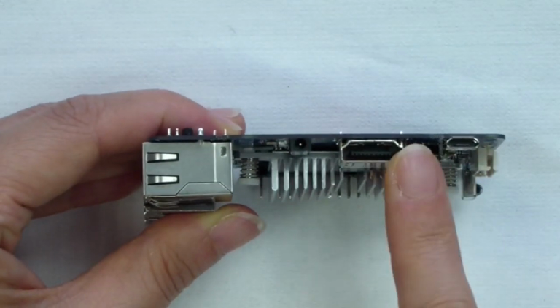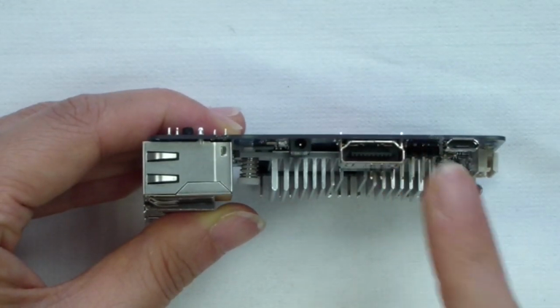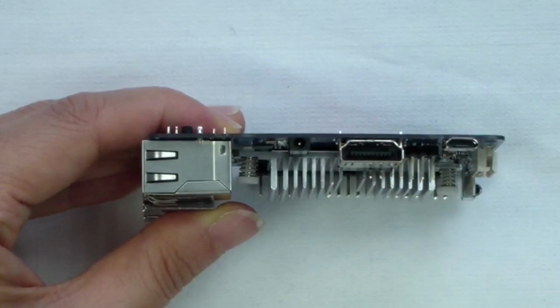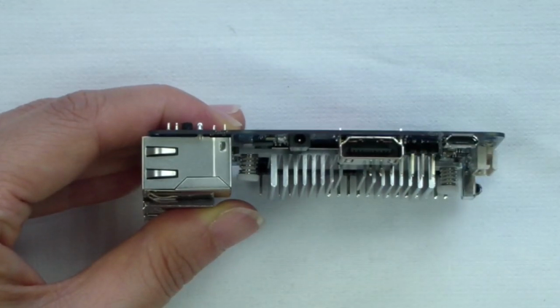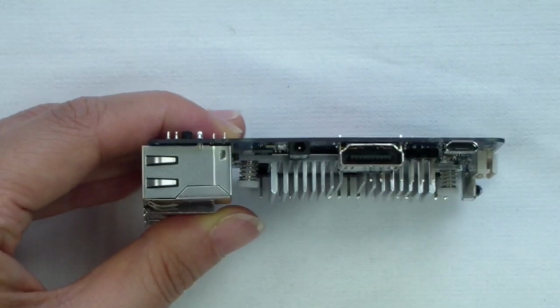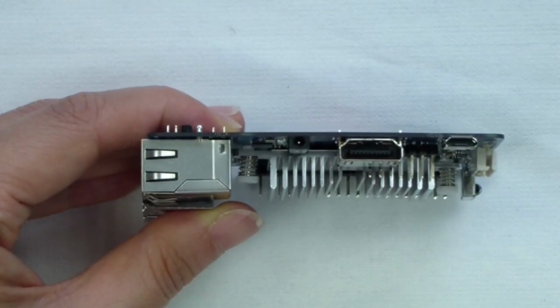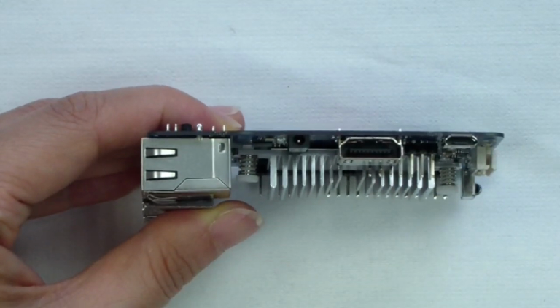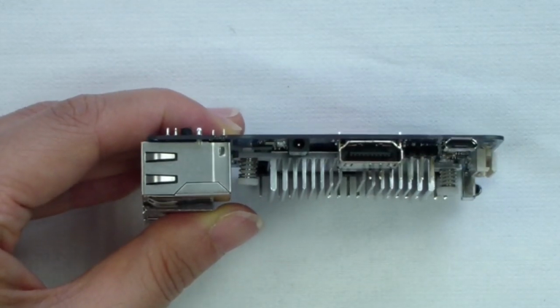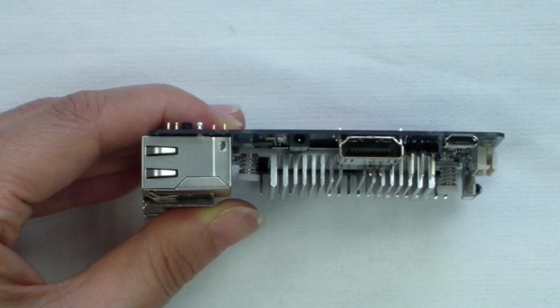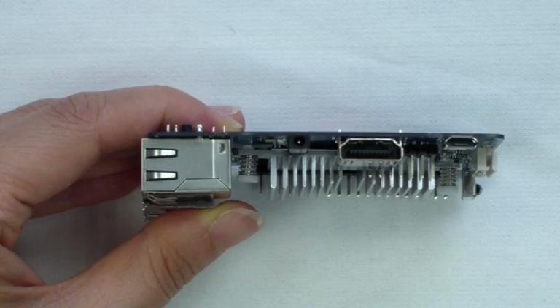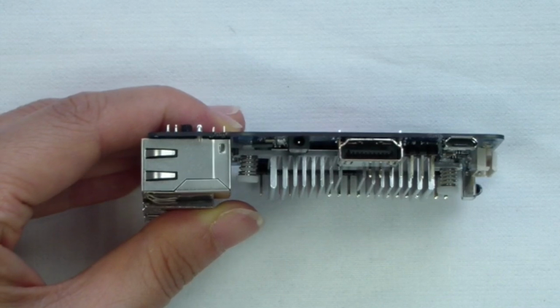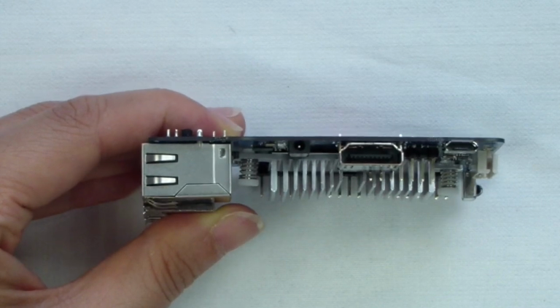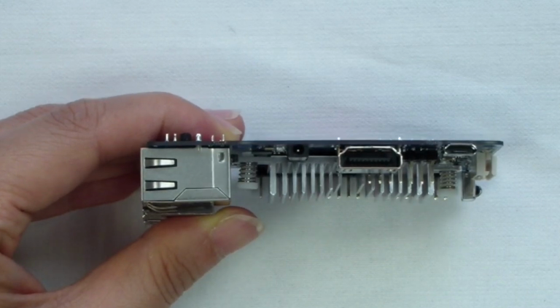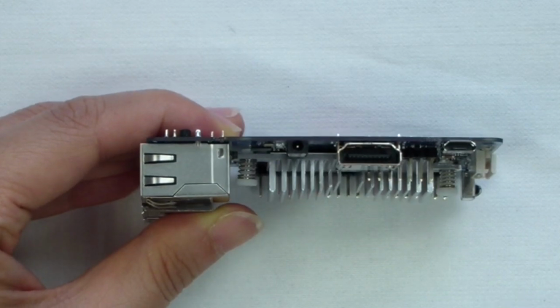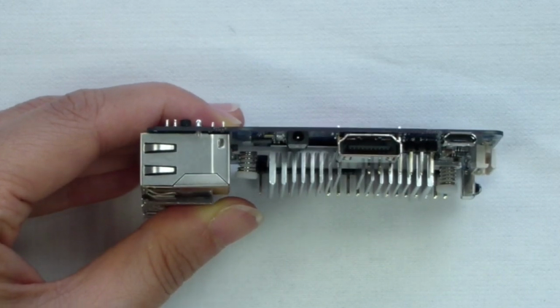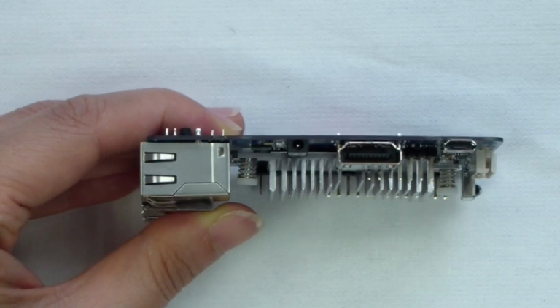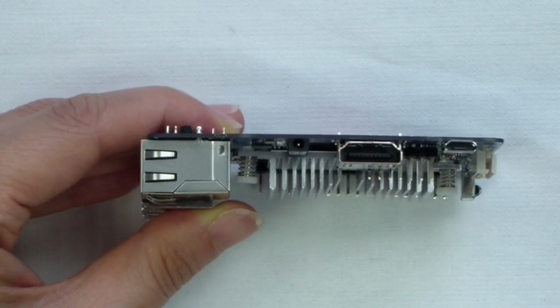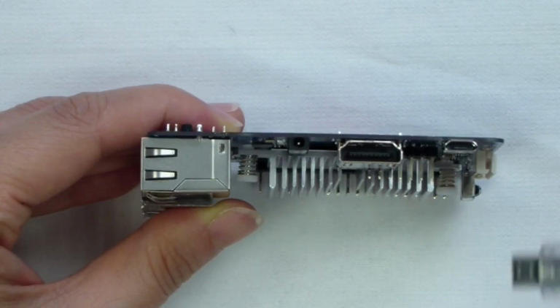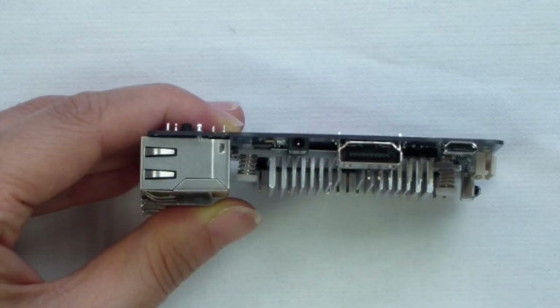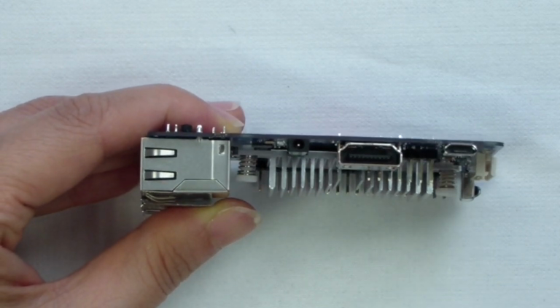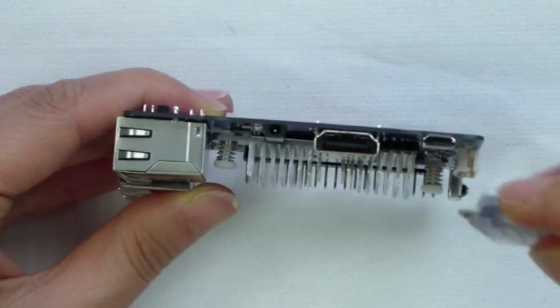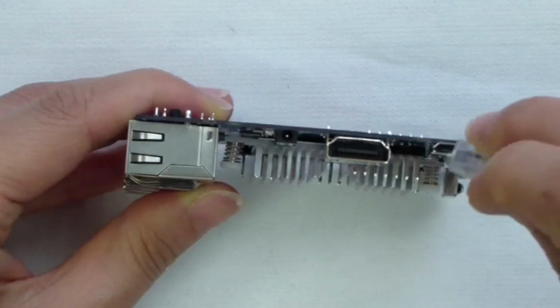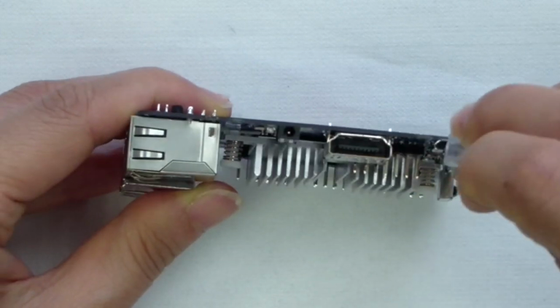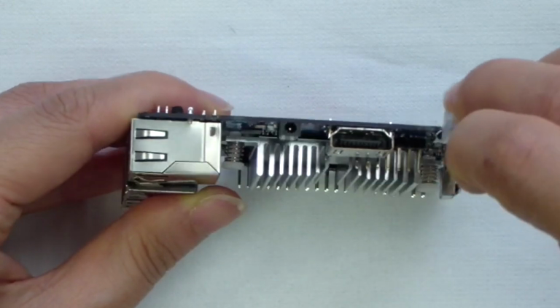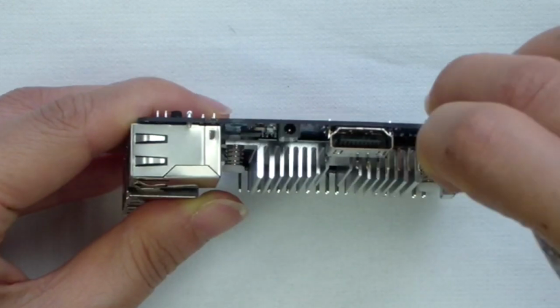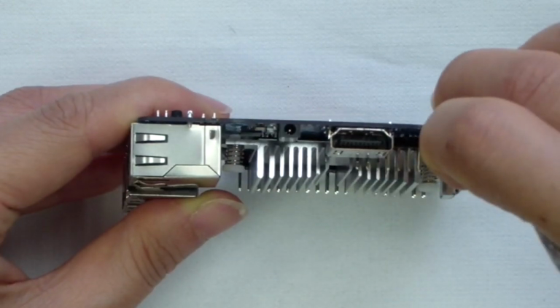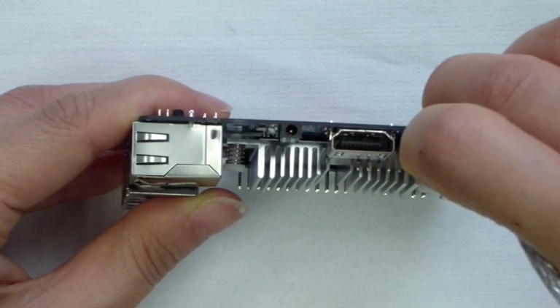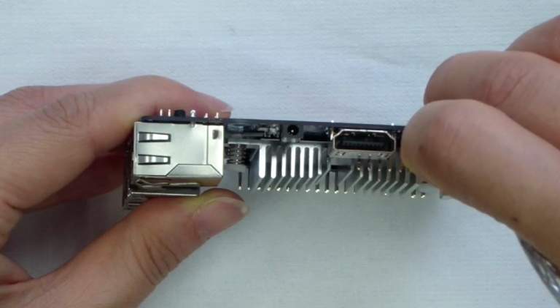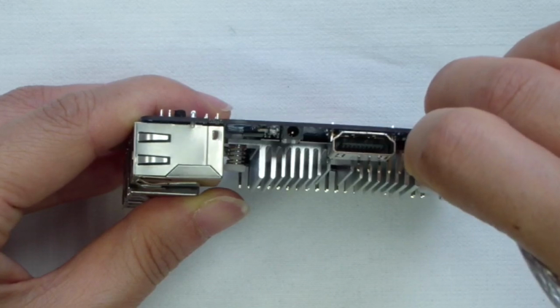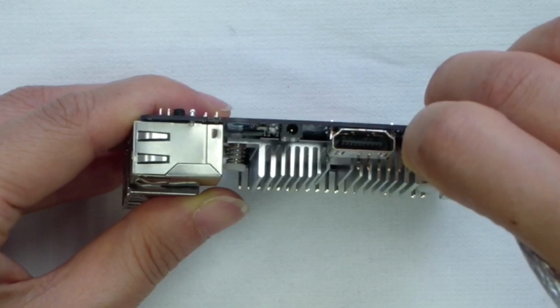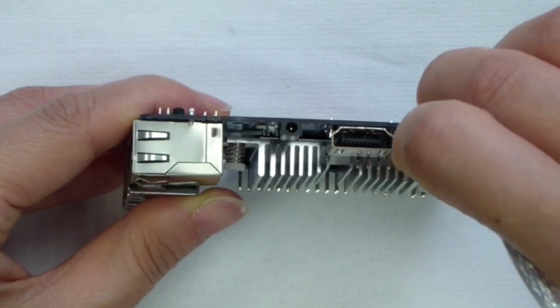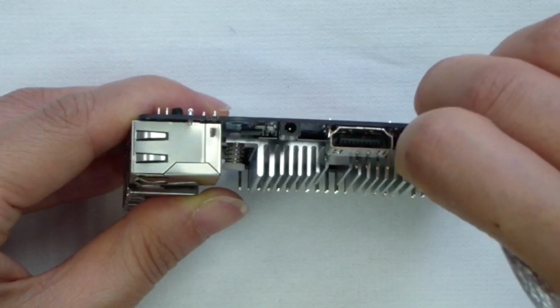A new feature of the C1 Plus is that it can also be powered via the microUSB OTG port without making any modifications to the board.